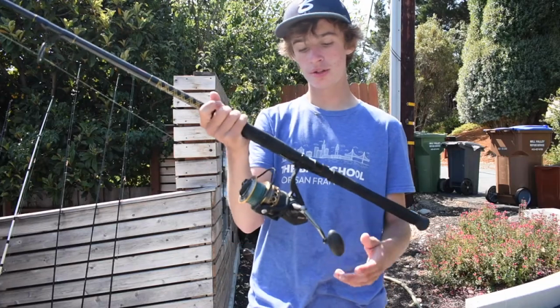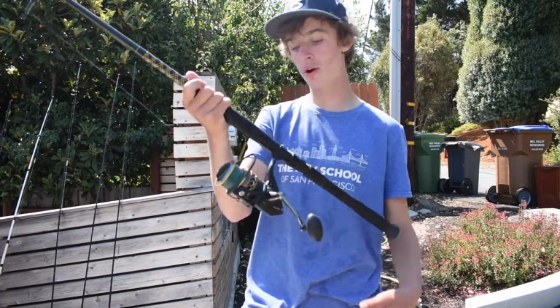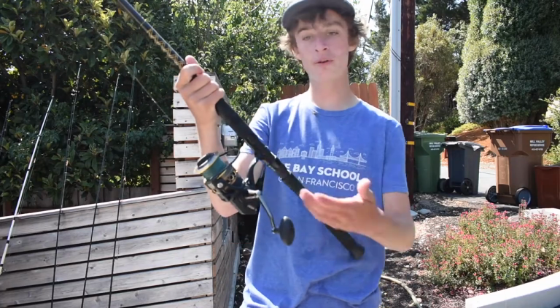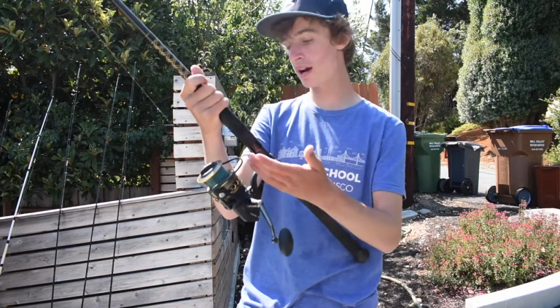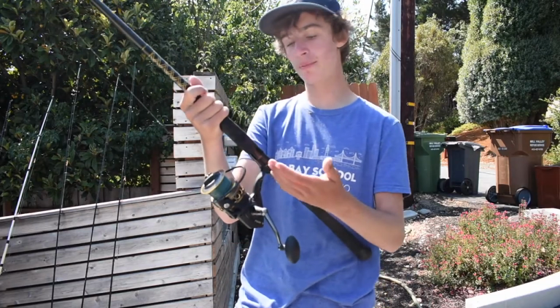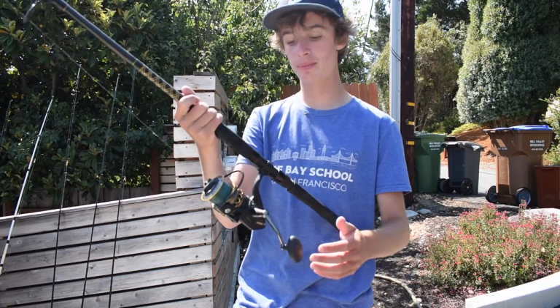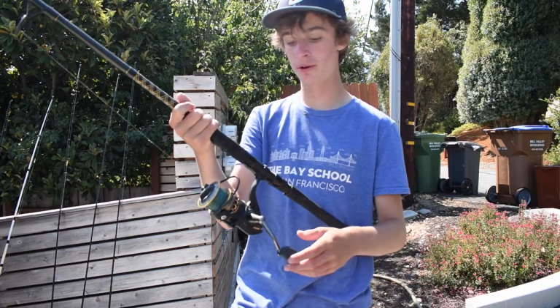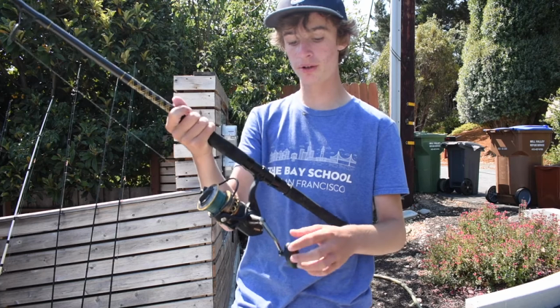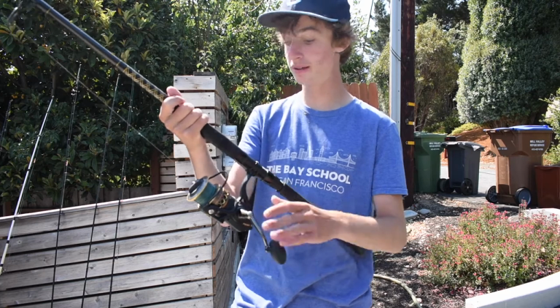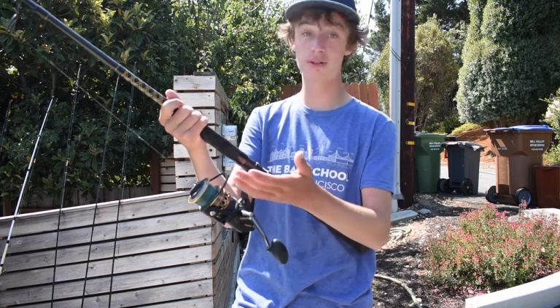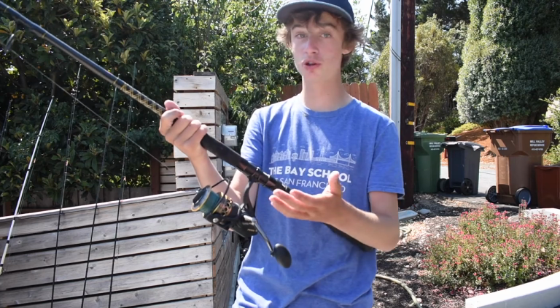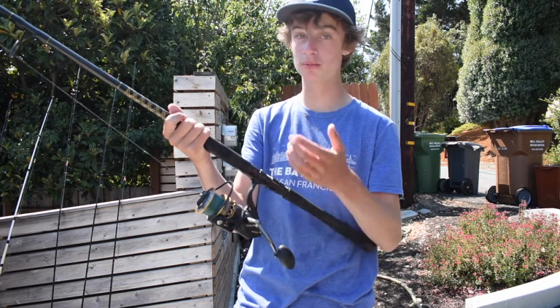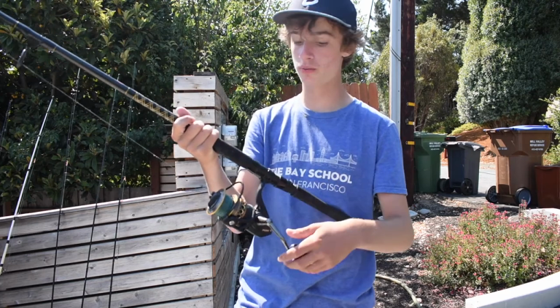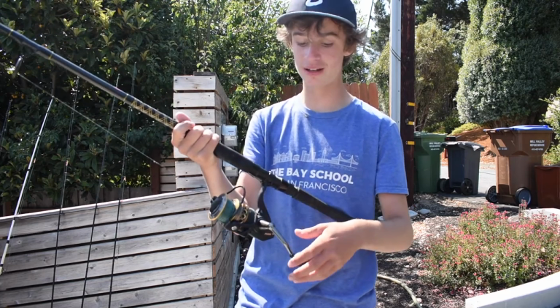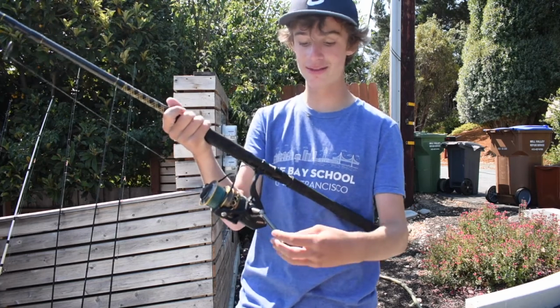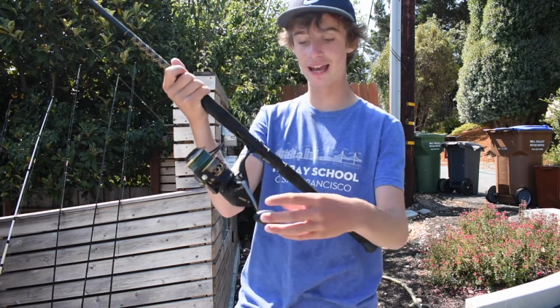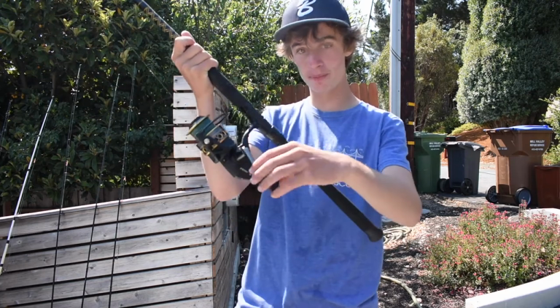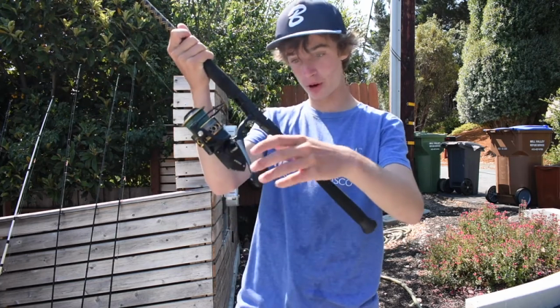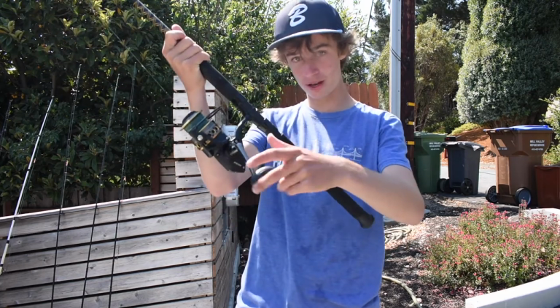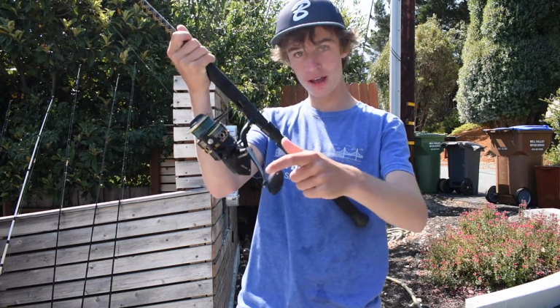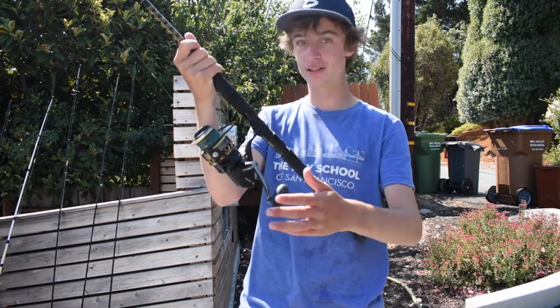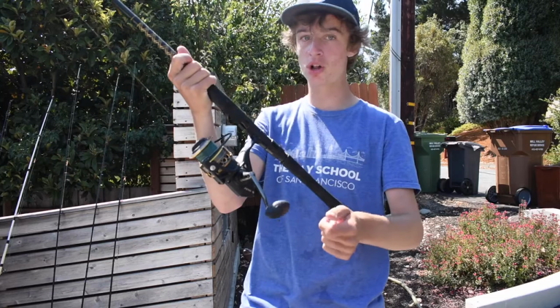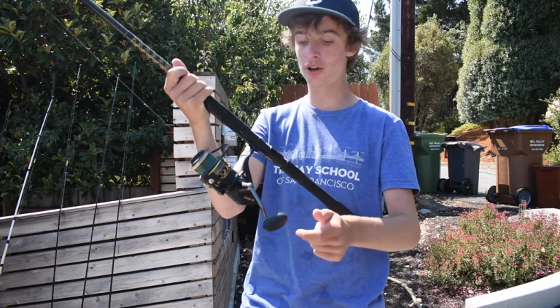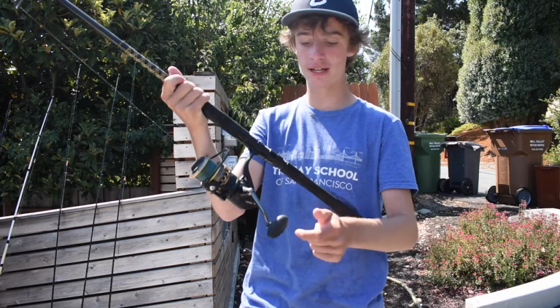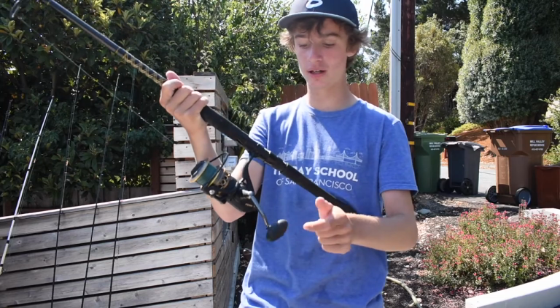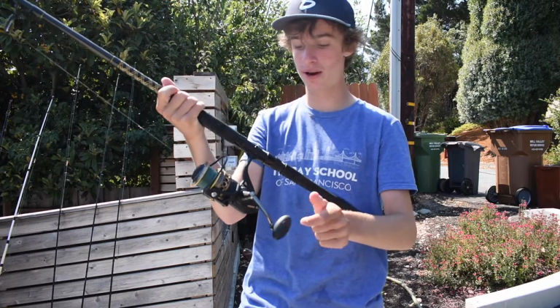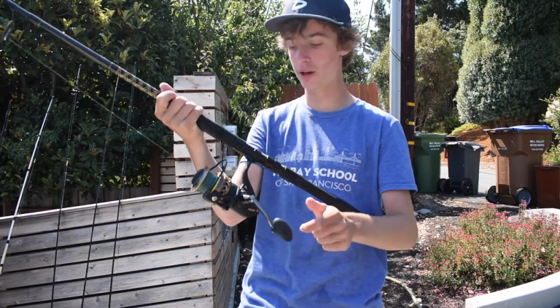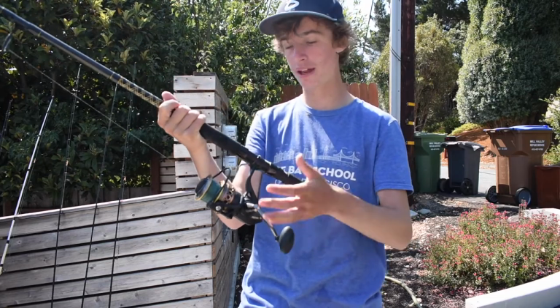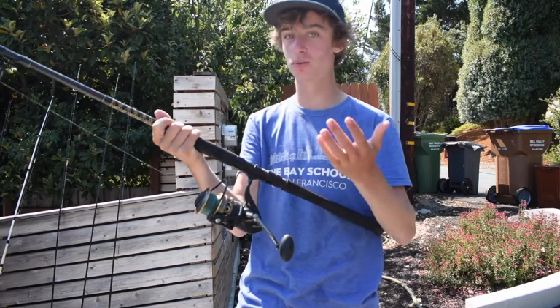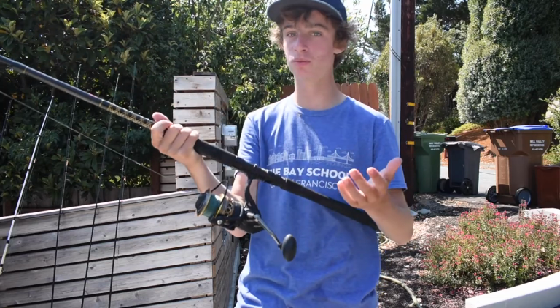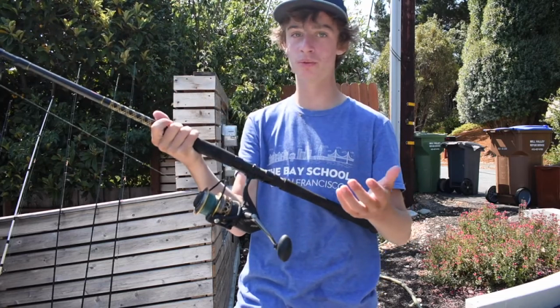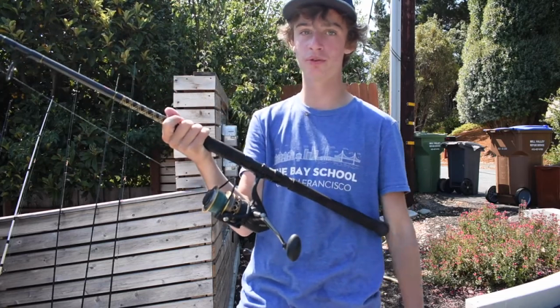Another great thing about this Penn Battle reel is it's super smooth when you're reeling in, and this handle part right here, it doesn't fall off — it always stays on no matter what. It's just a really smooth reel overall.